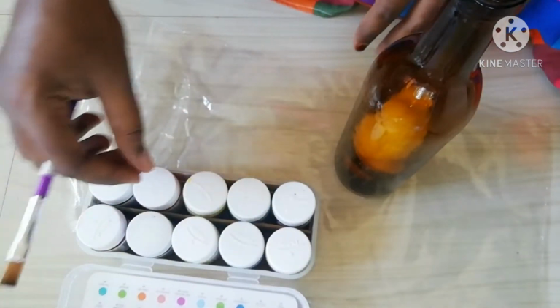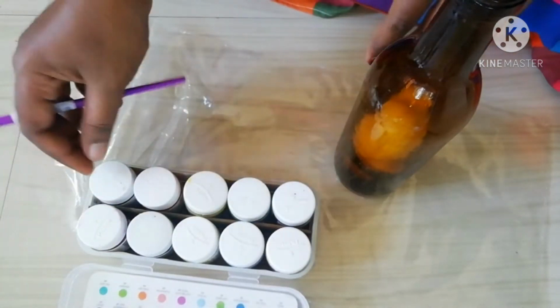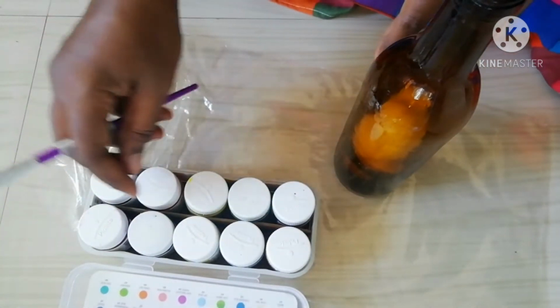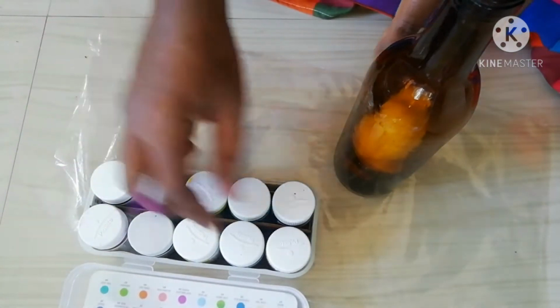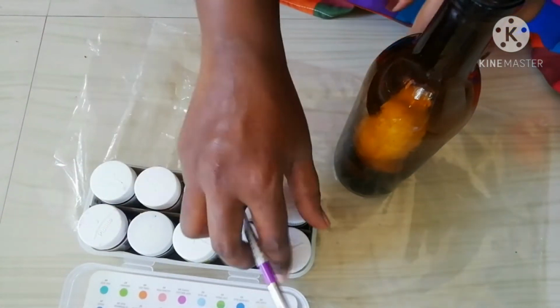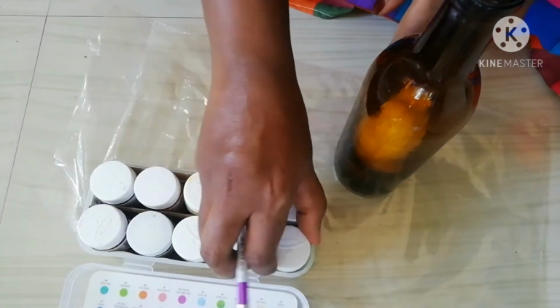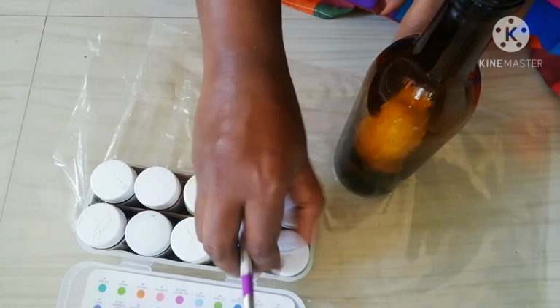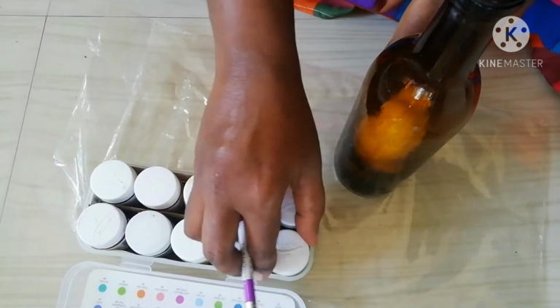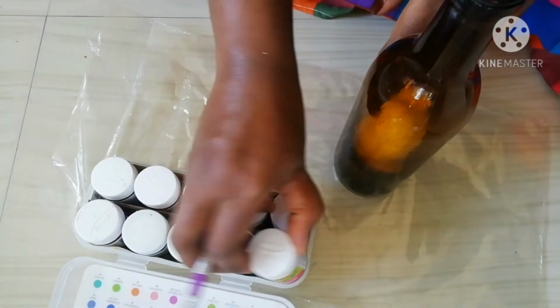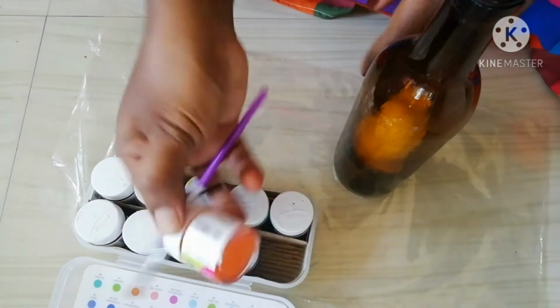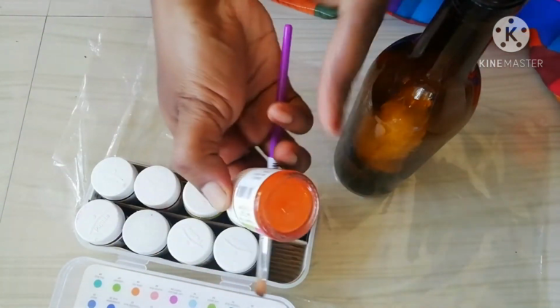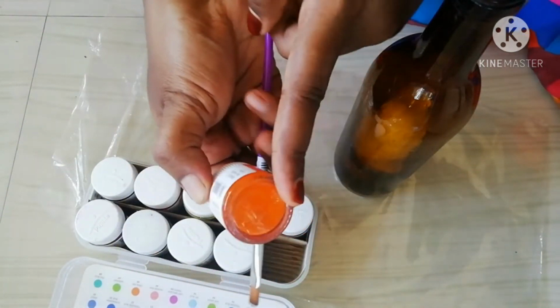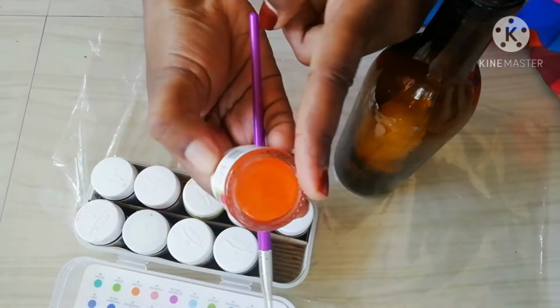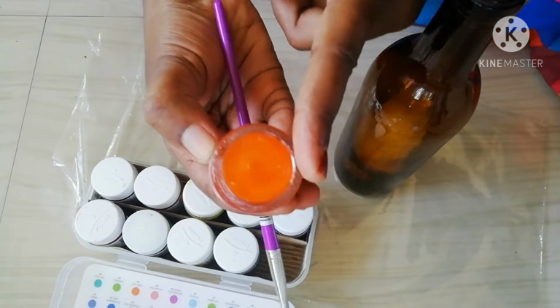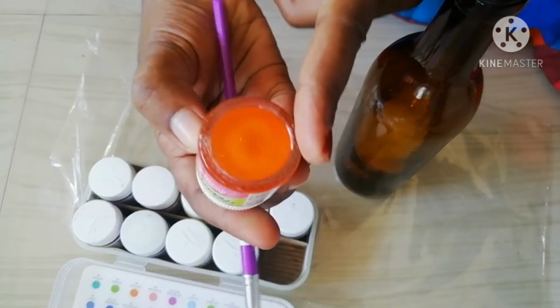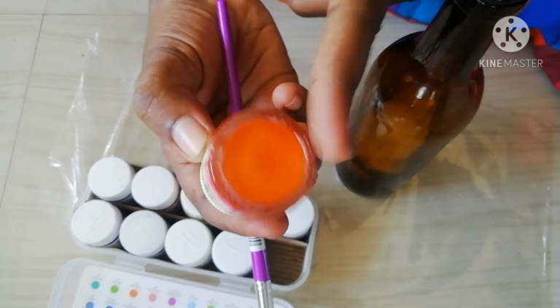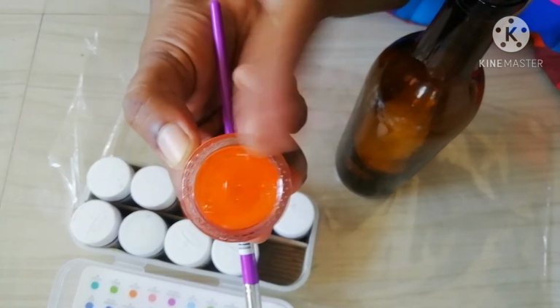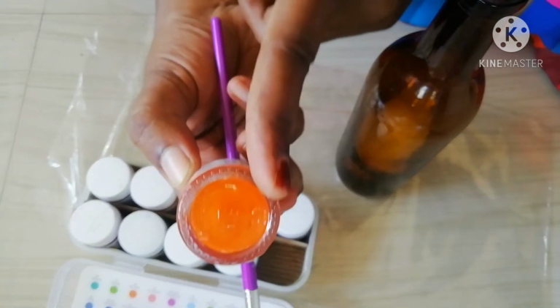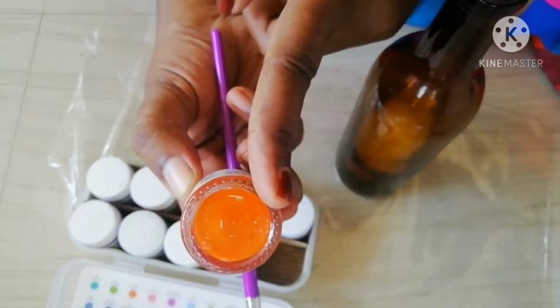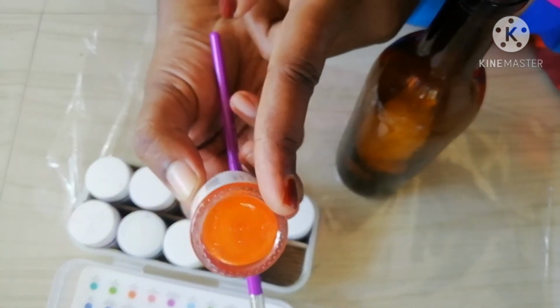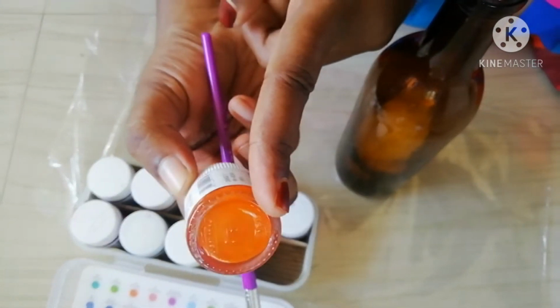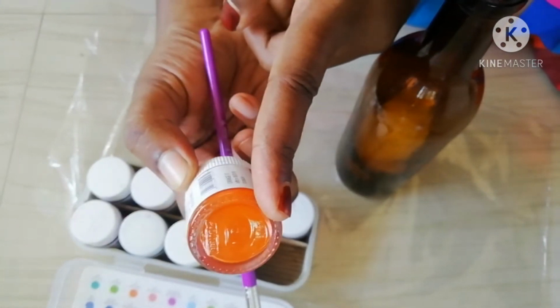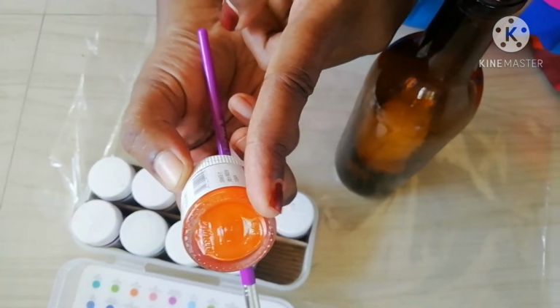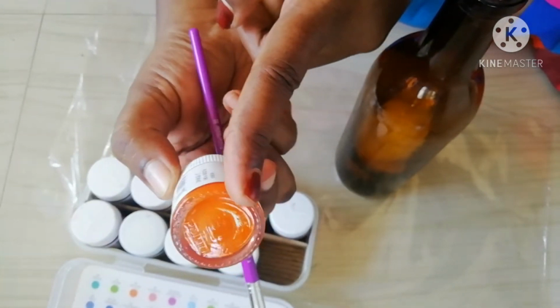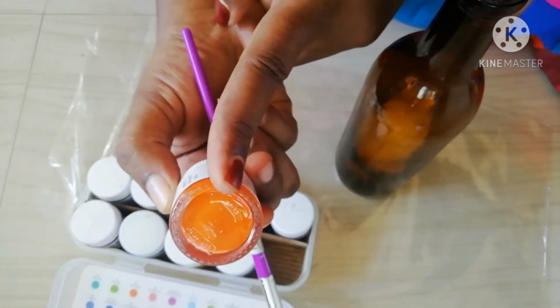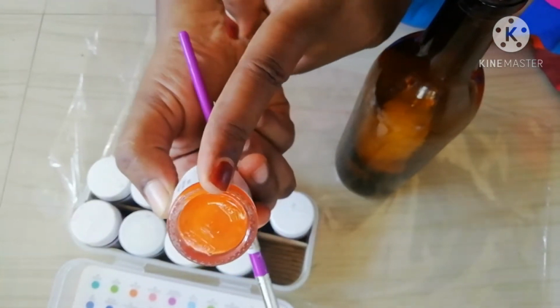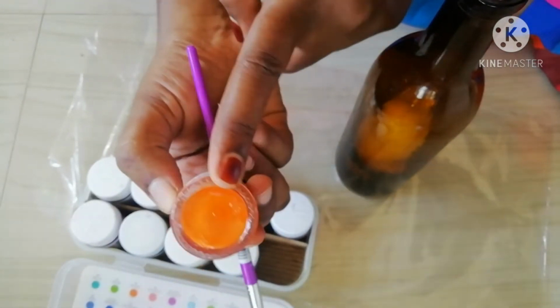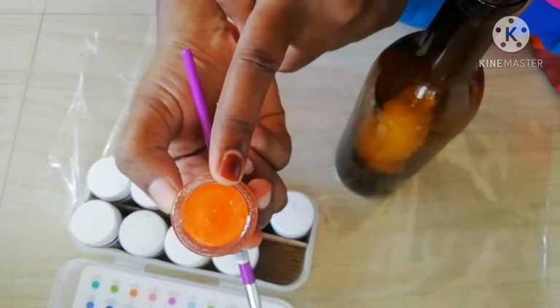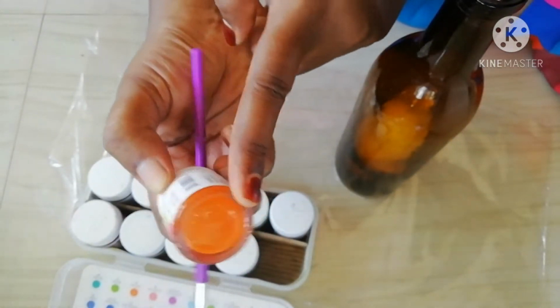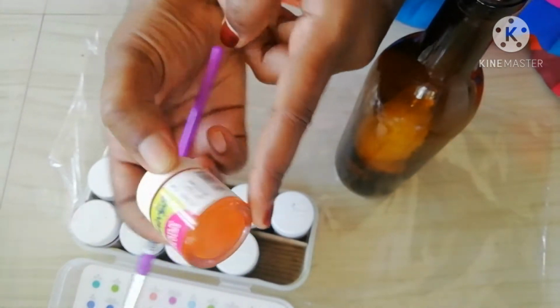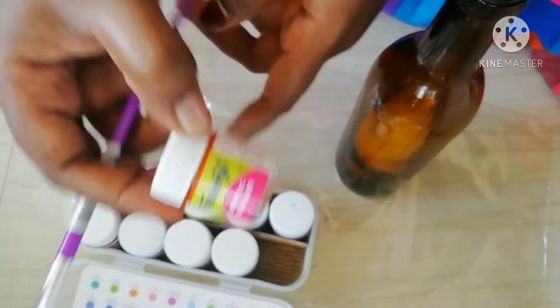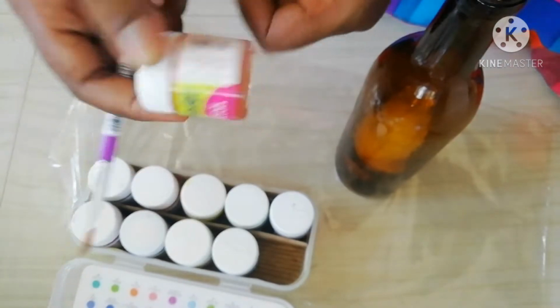I have put it in a bottle and now I have to paint the orange shade with a color. Now I have a white coat.